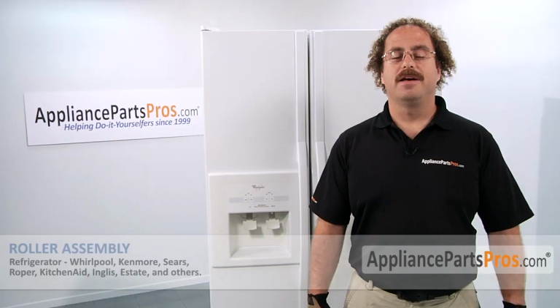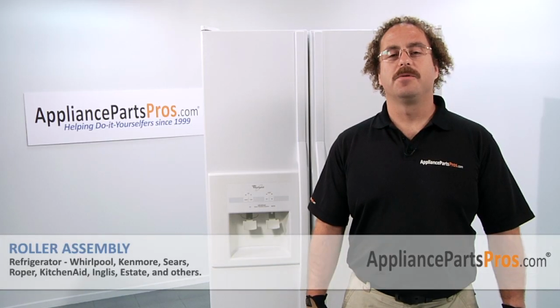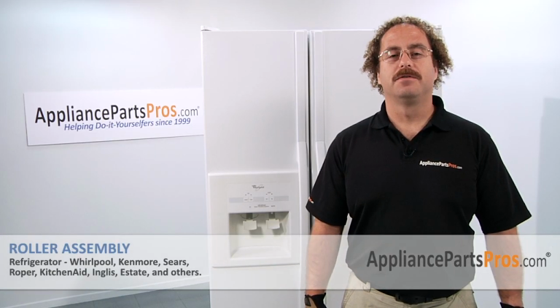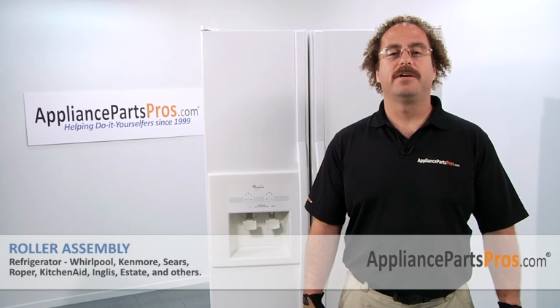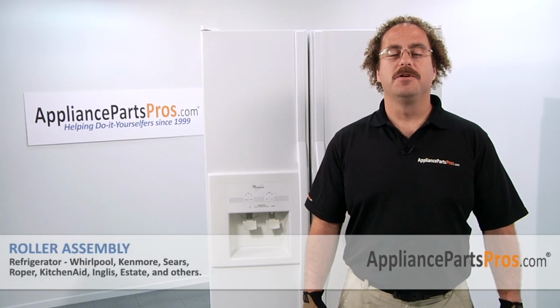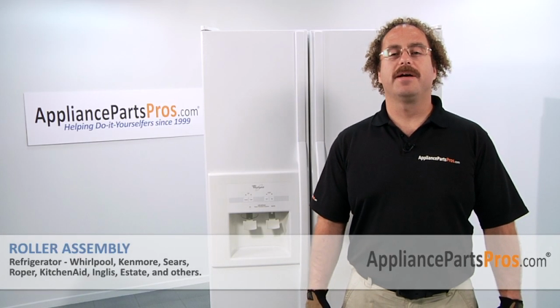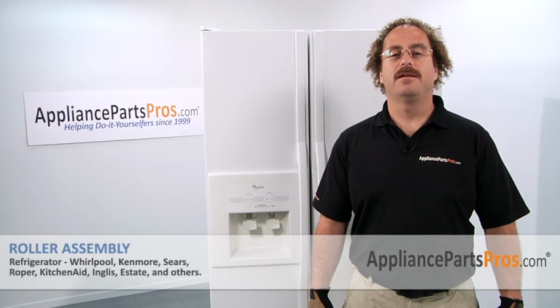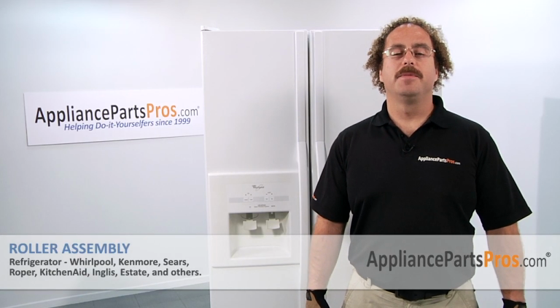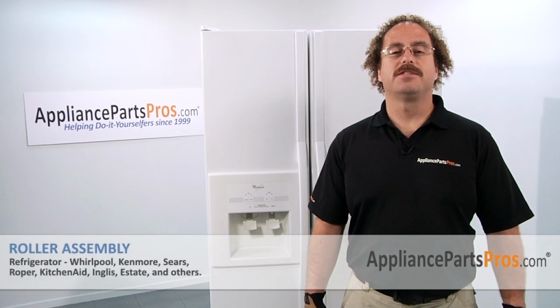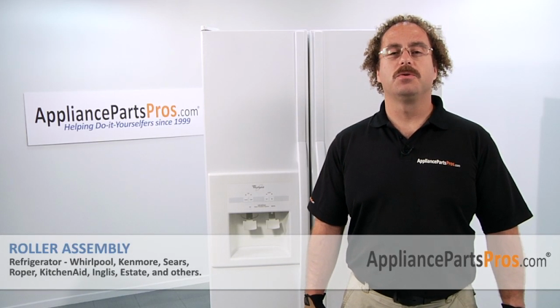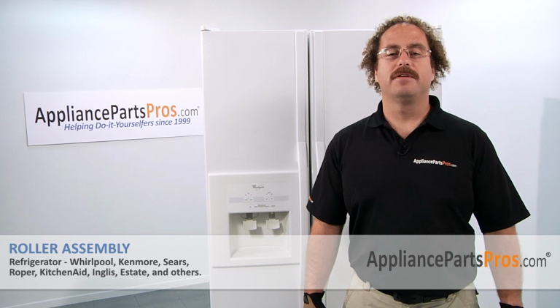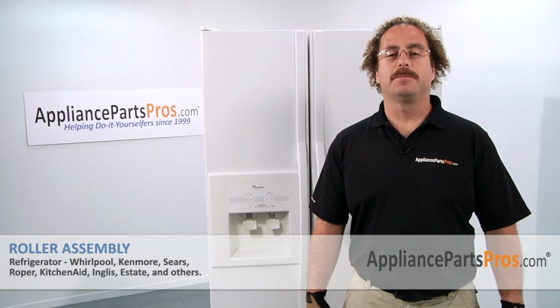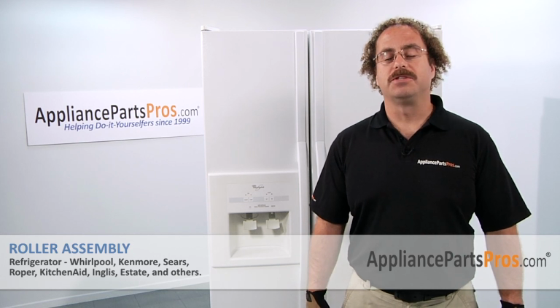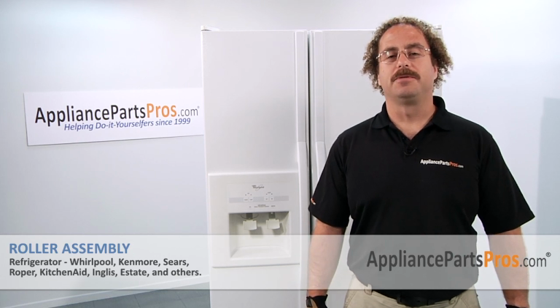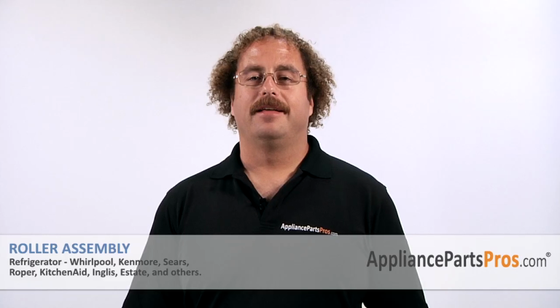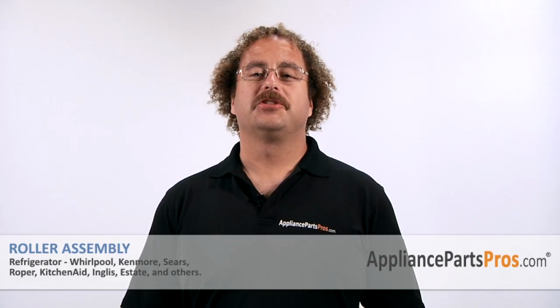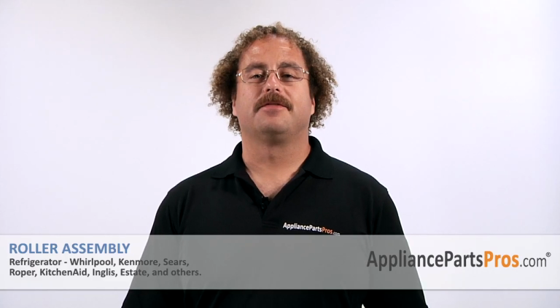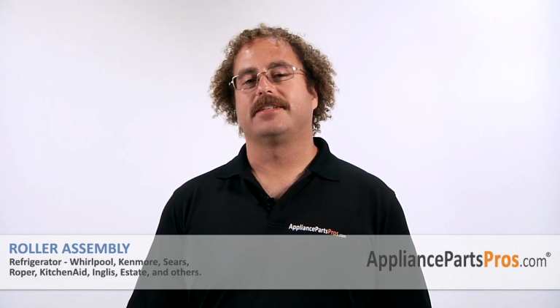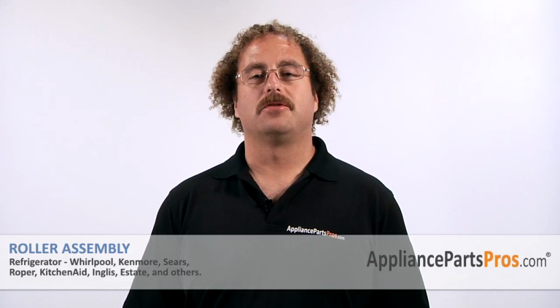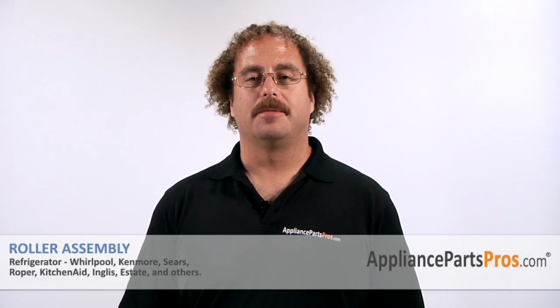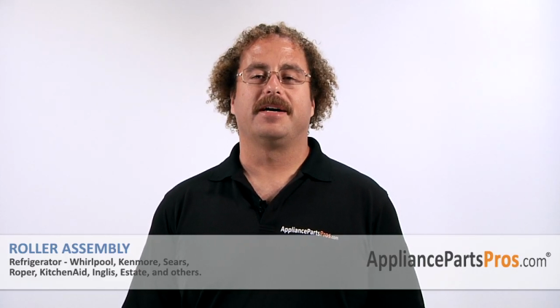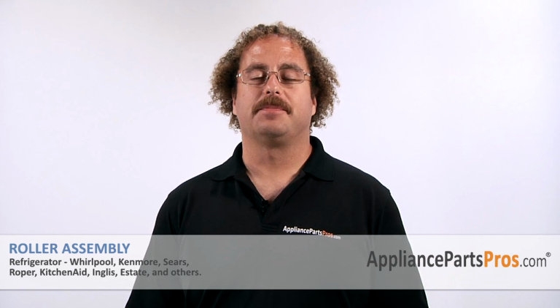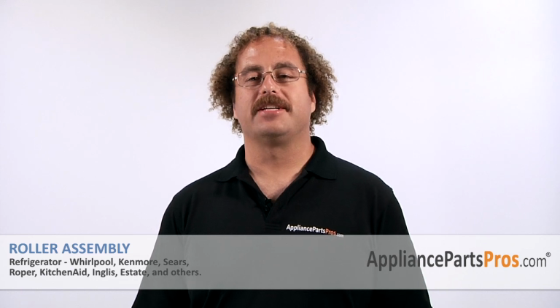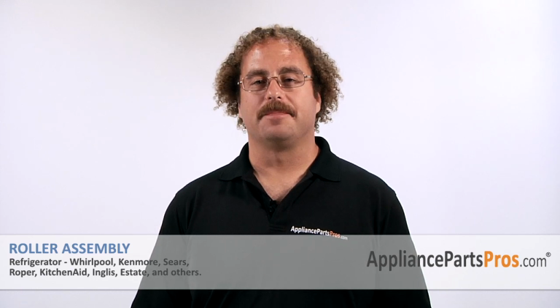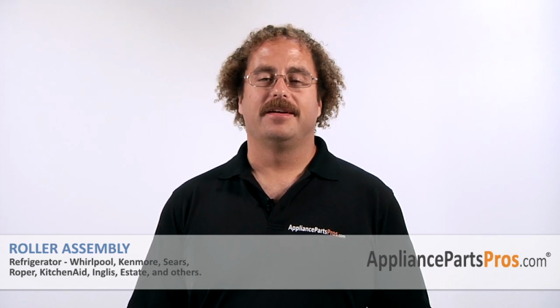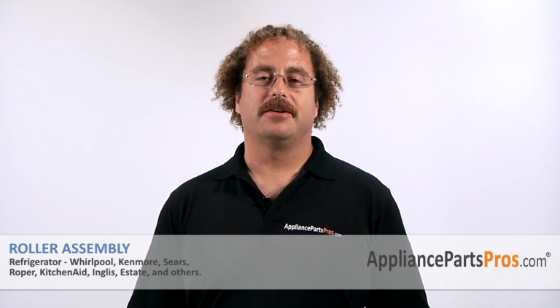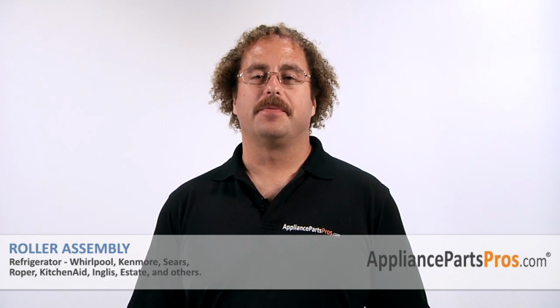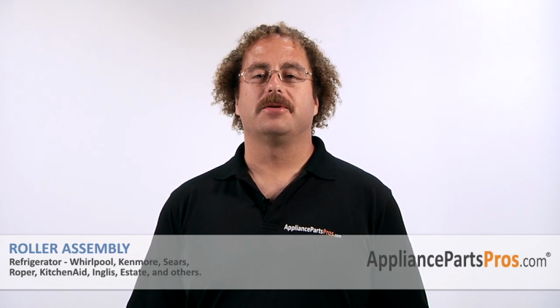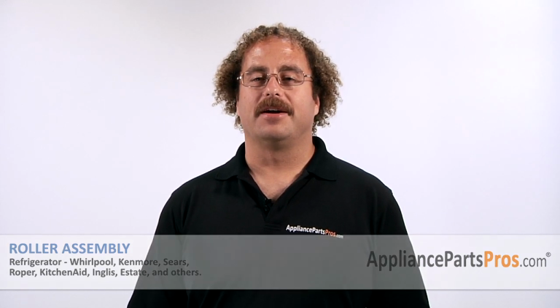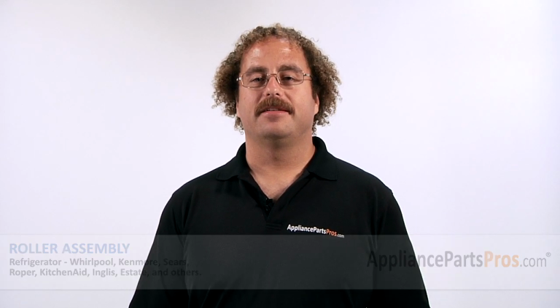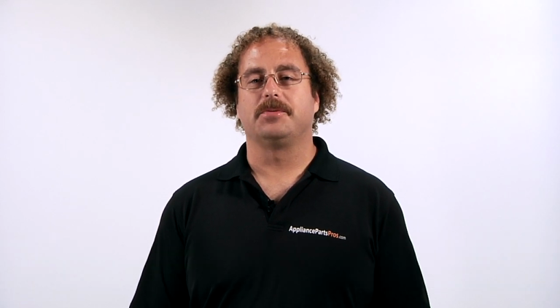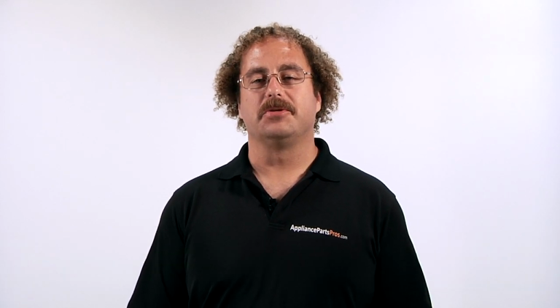Now that you're done repairing your refrigerator, you can plug it back in, make sure that it starts to cool off and that the temperatures return to normal. Thanks for joining us for another successful repair brought to you by AppliancePartsPros.com. Check out our other repair videos on our site, Facebook, and YouTube.